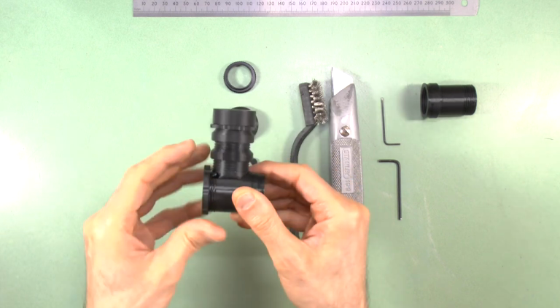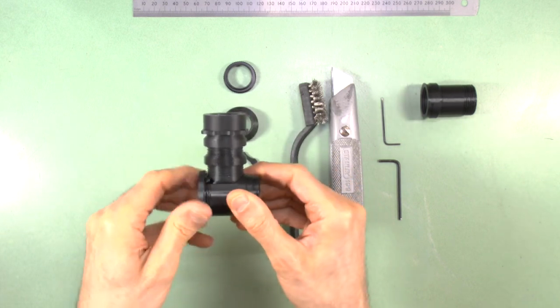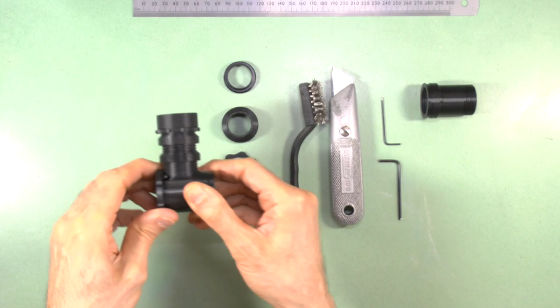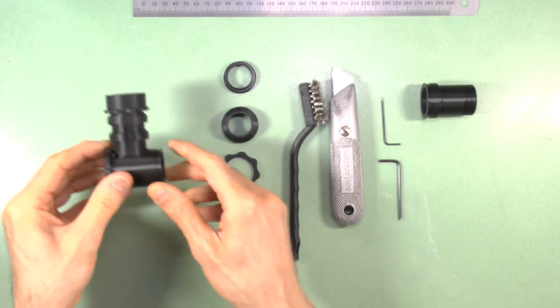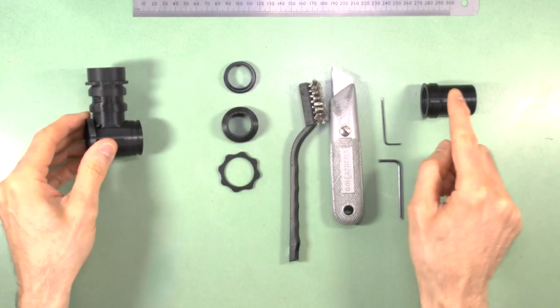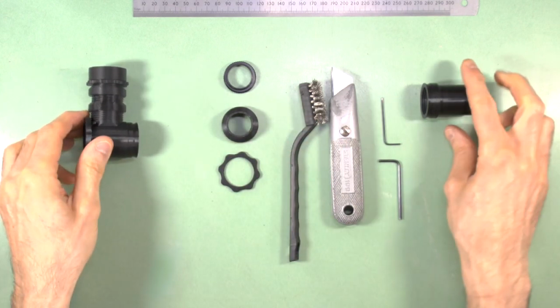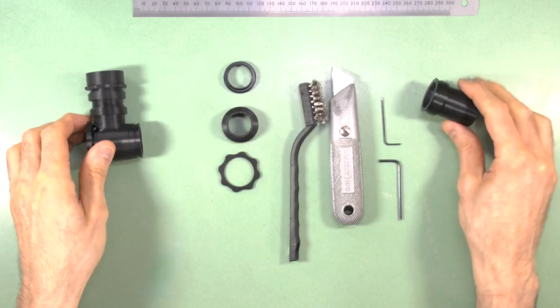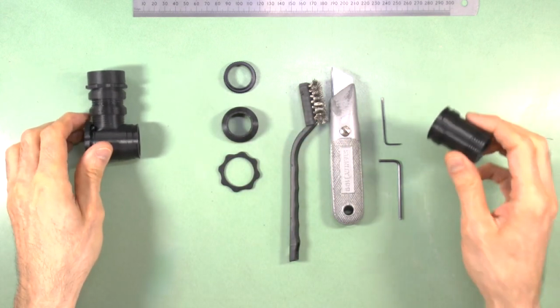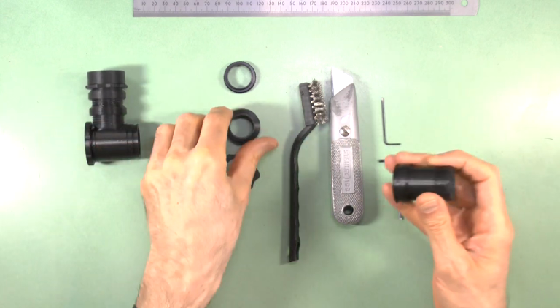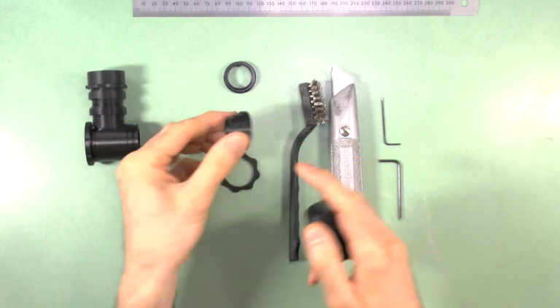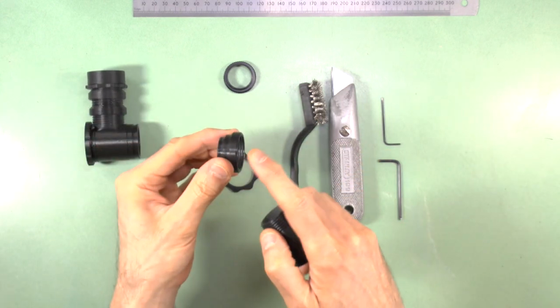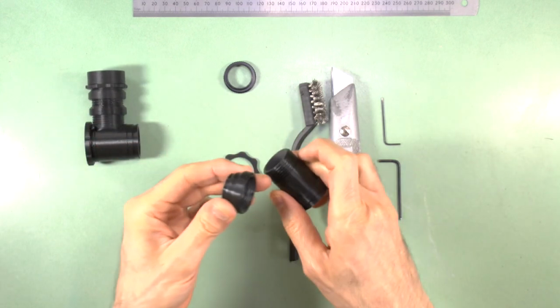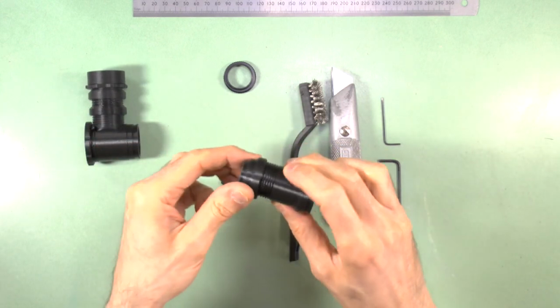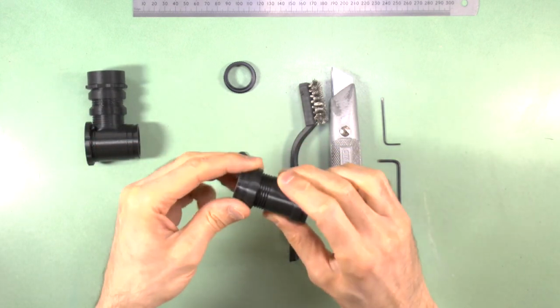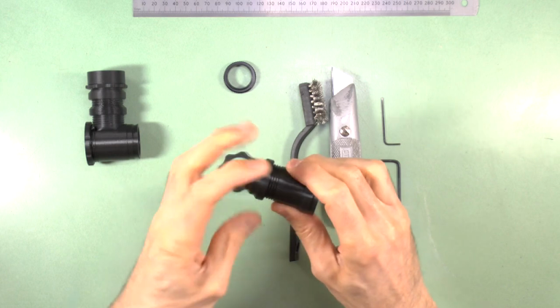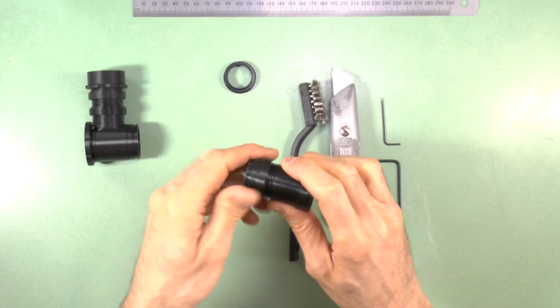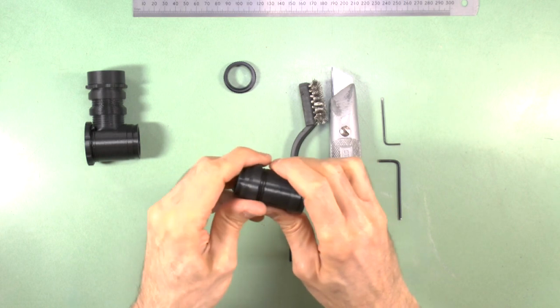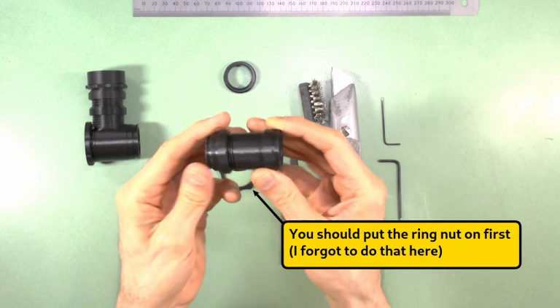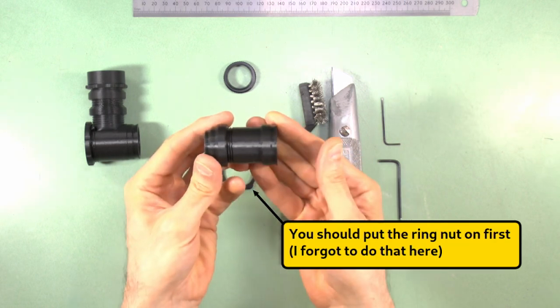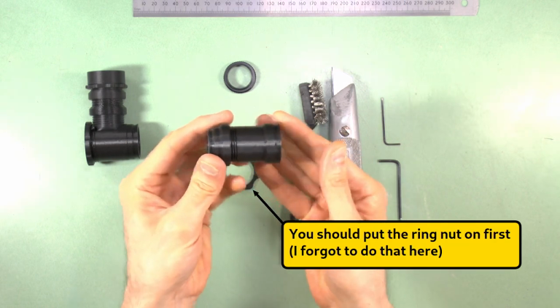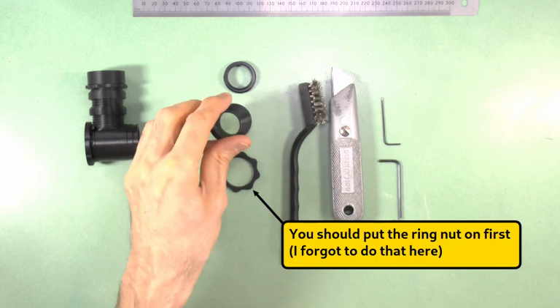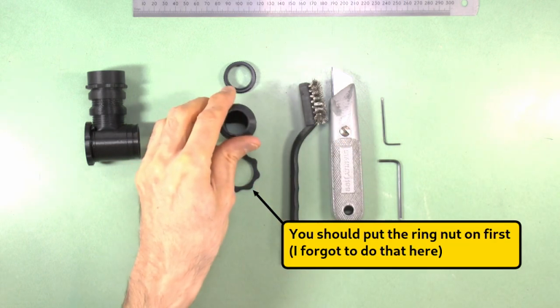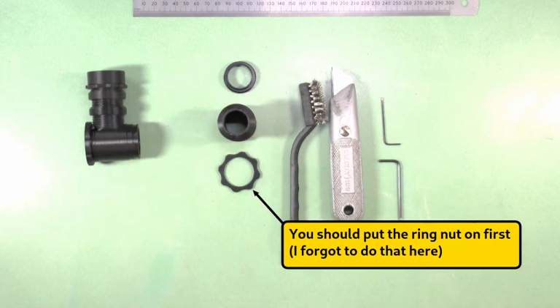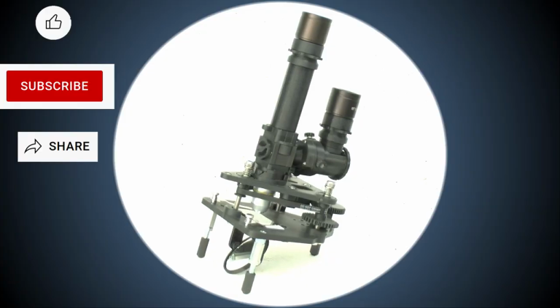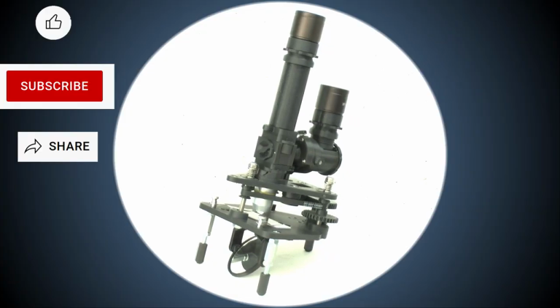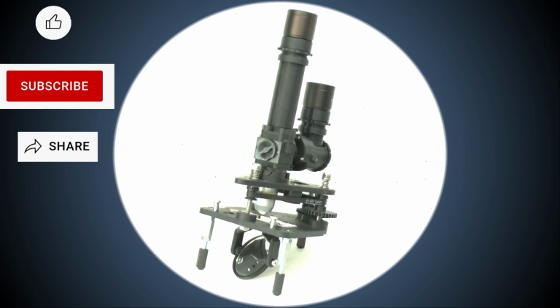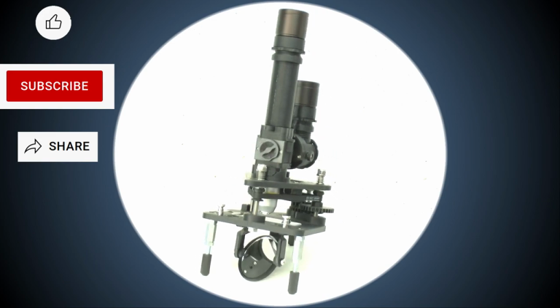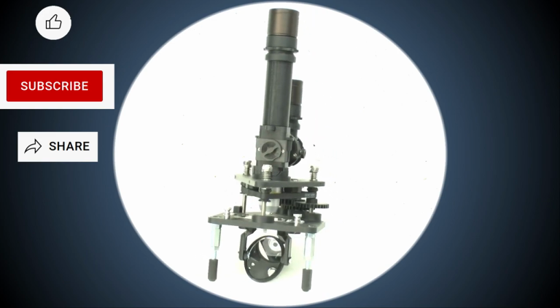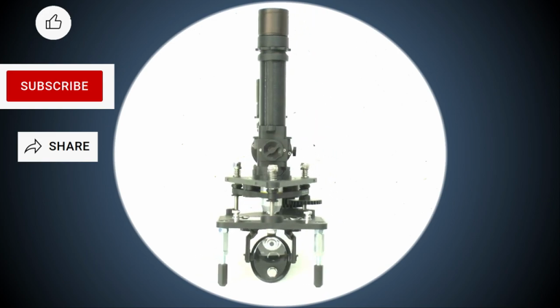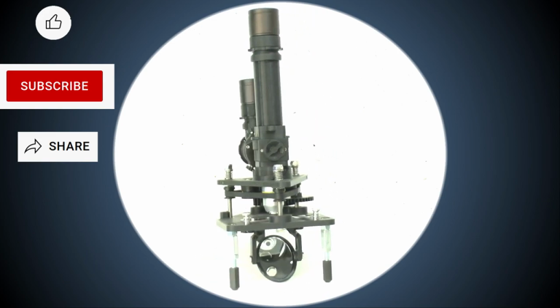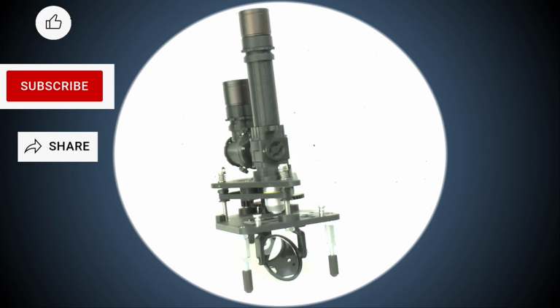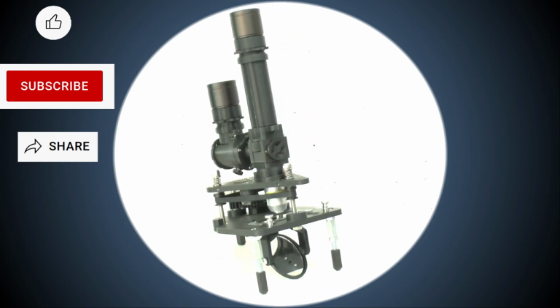For the C-mount system, simply thread the C-mount extension fully onto the modified C-mount ocular thread. Your trinocular camera port assembly is now complete and ready to use.